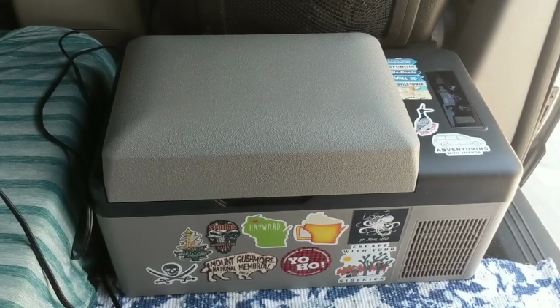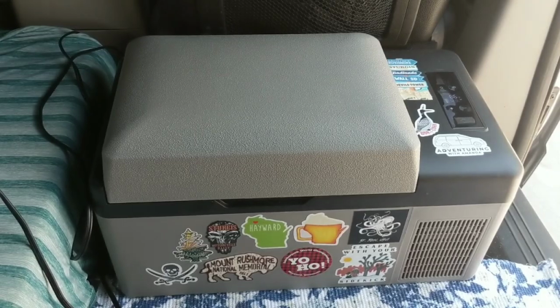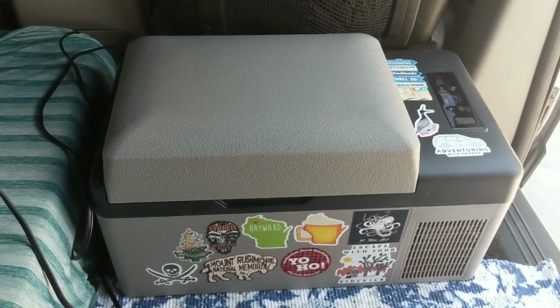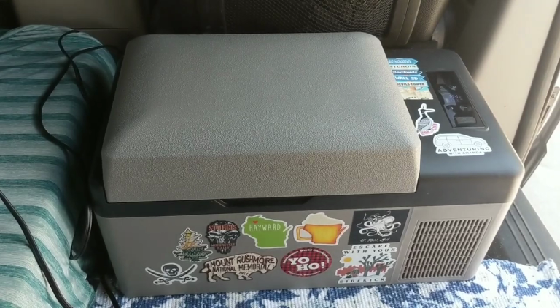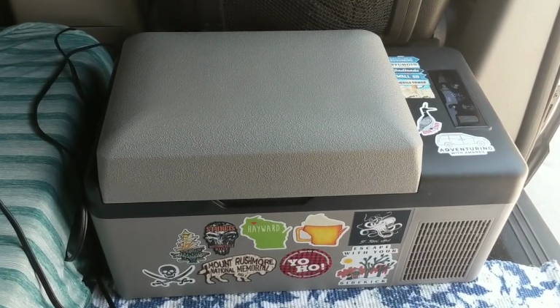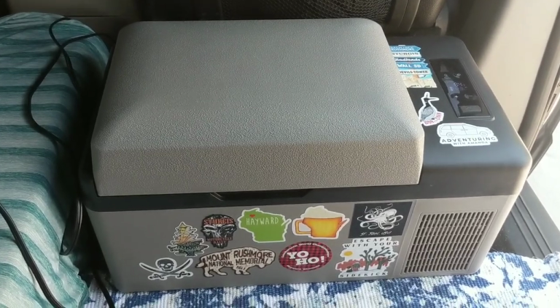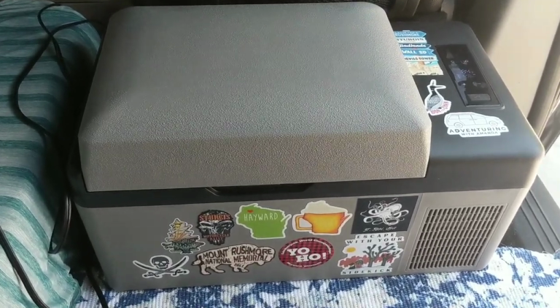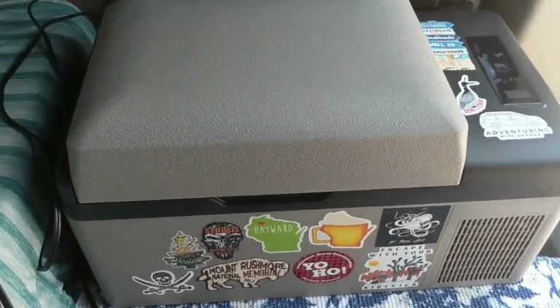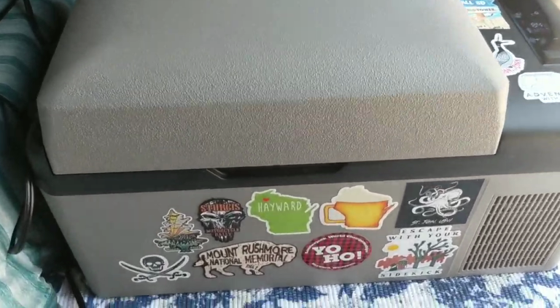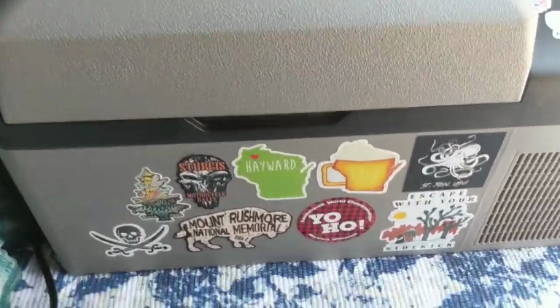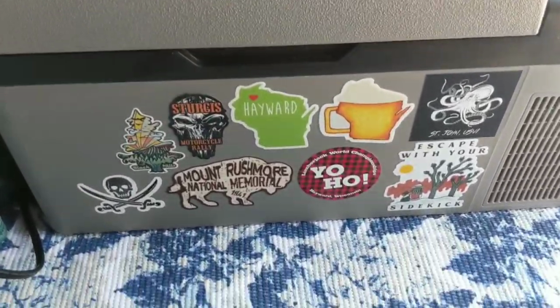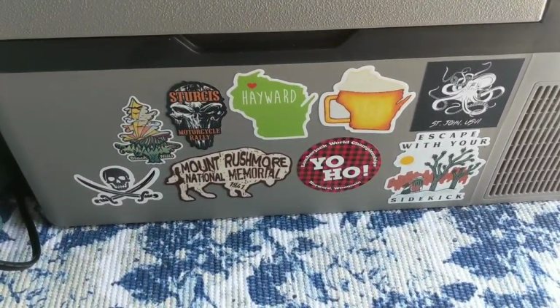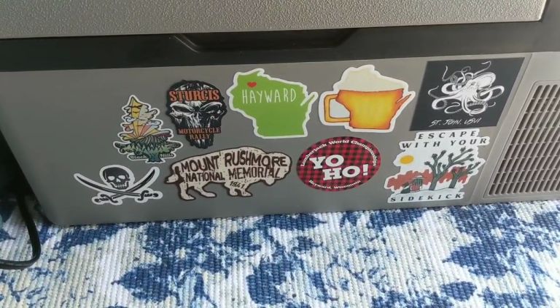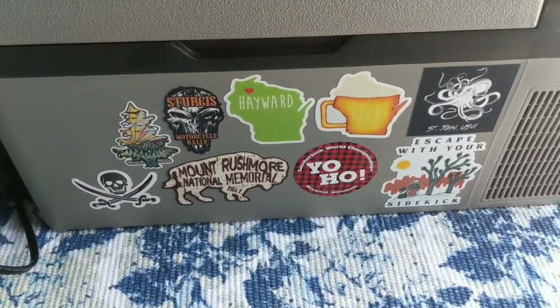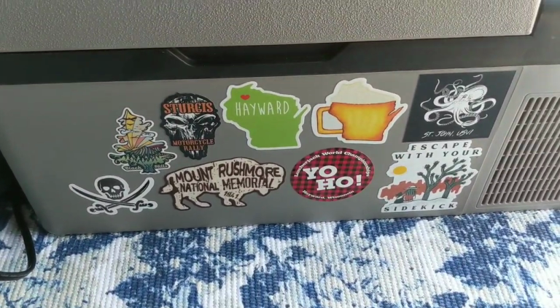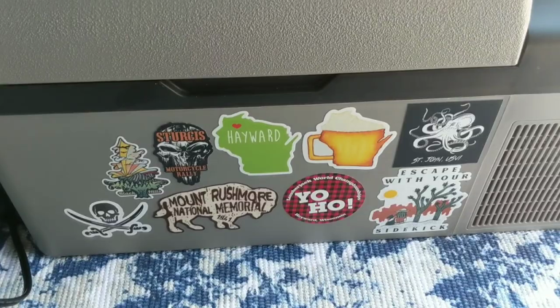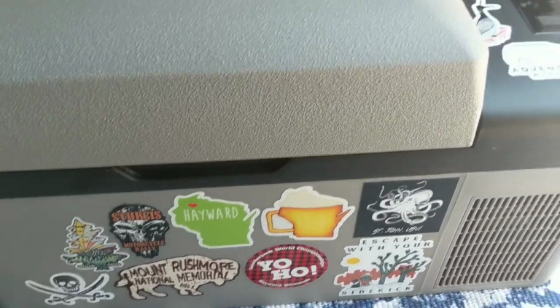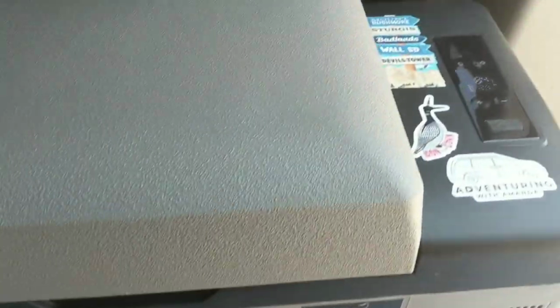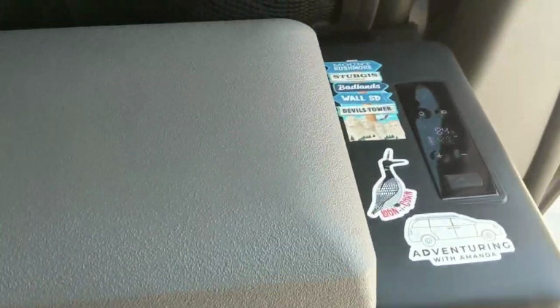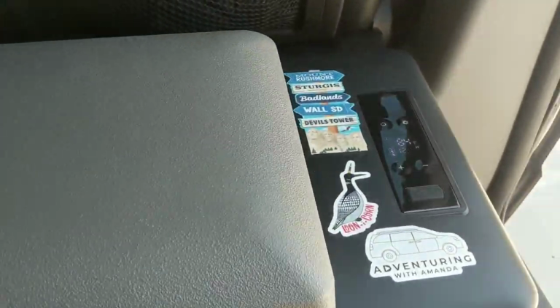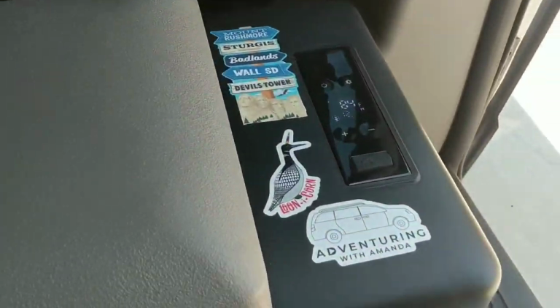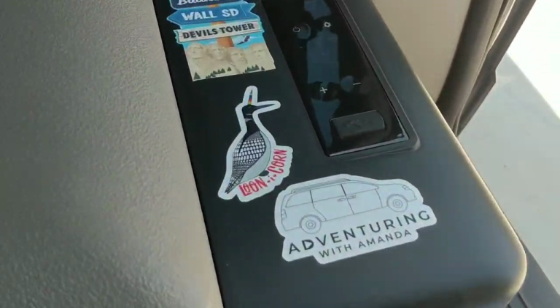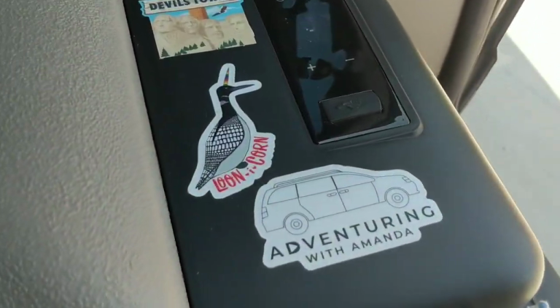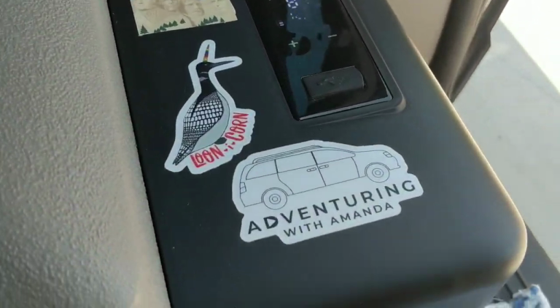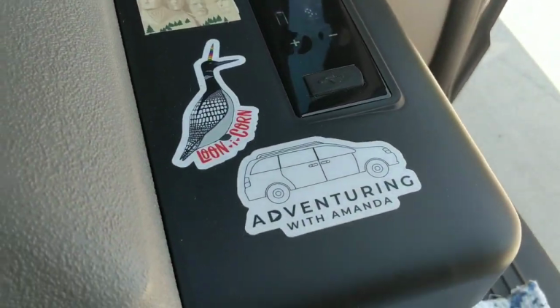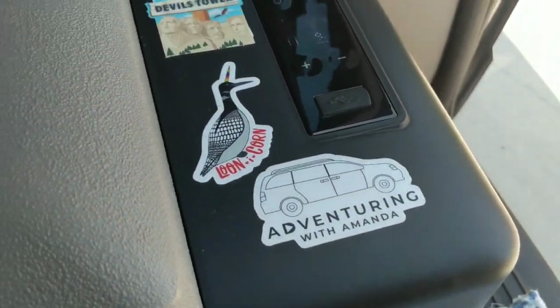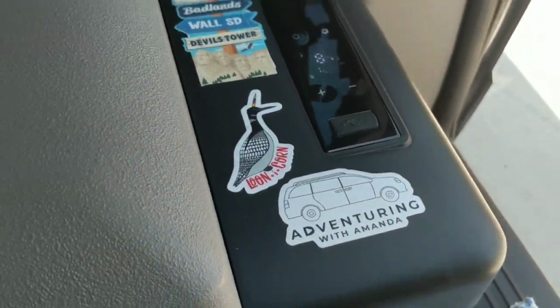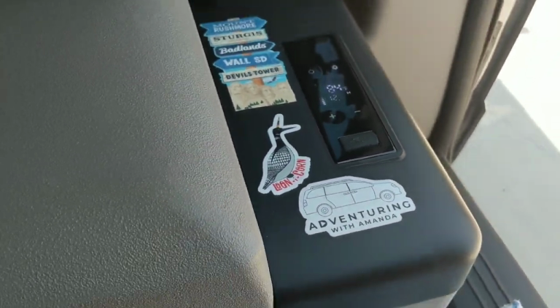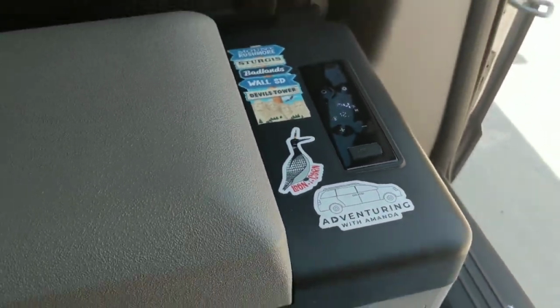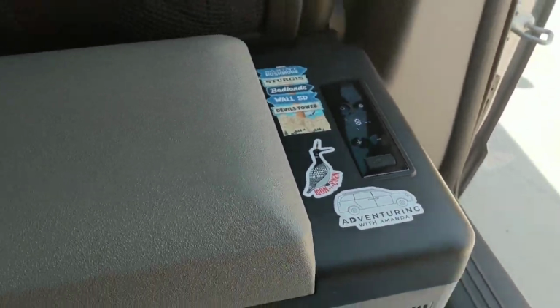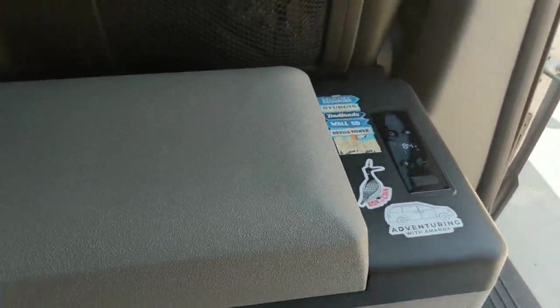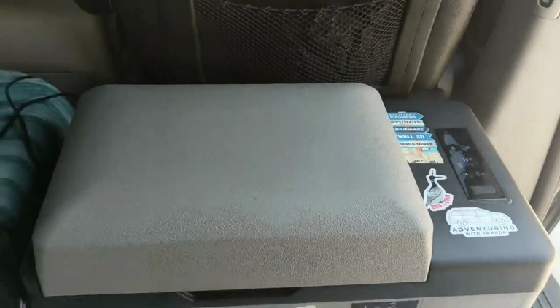While I wait for my fridge to cool down, I will show you that I have some really cool stickers on my fridge. Because I'm obsessed with stickers — you can get your Adventuring with Amanda sticker in my shop, link in the description.